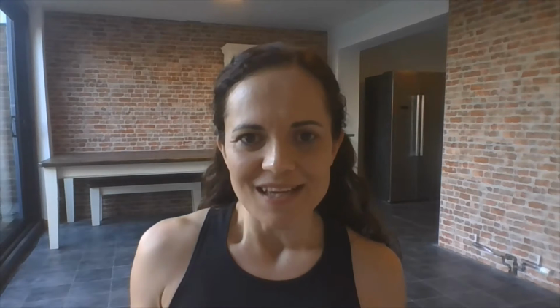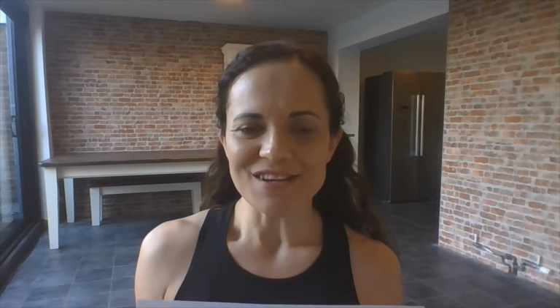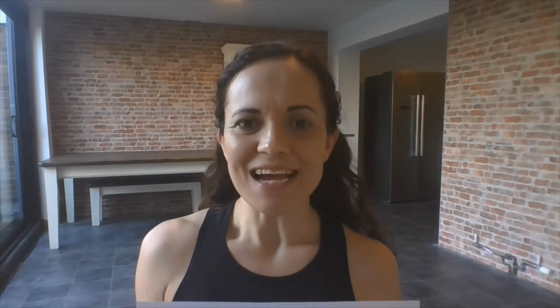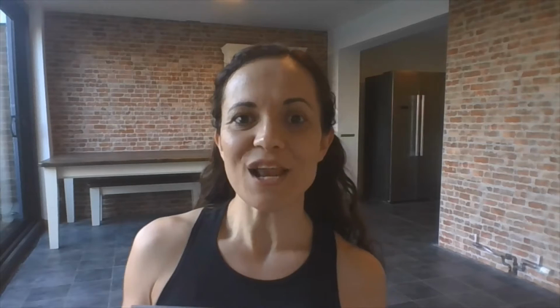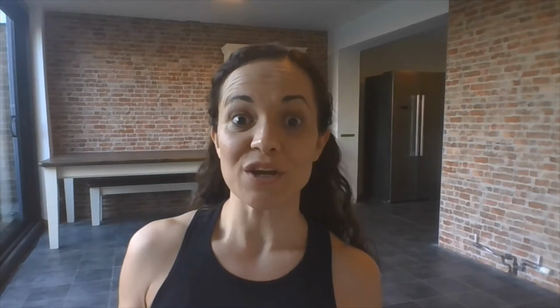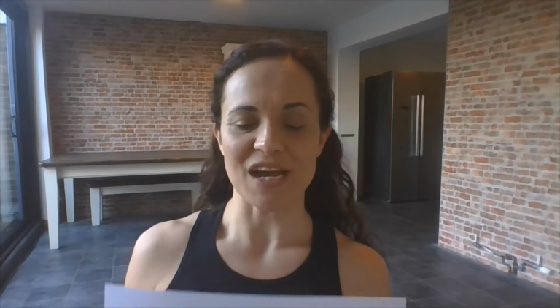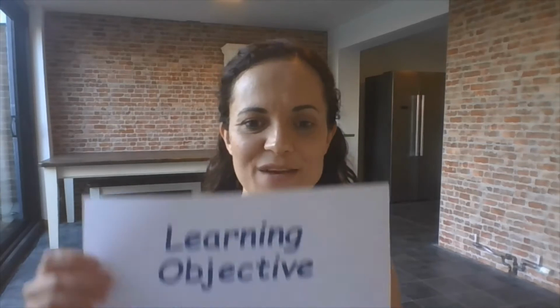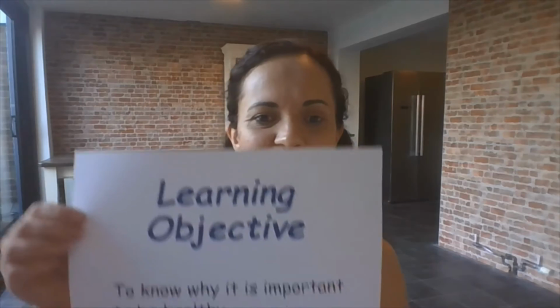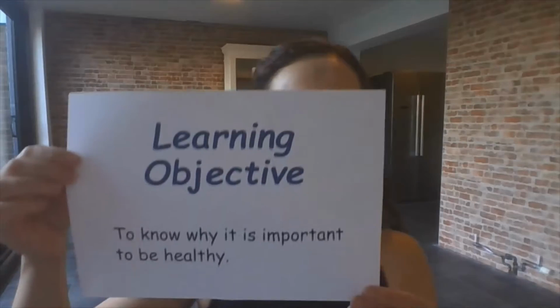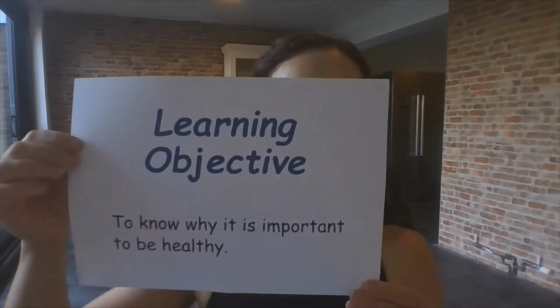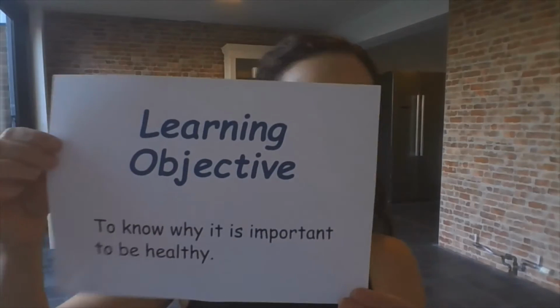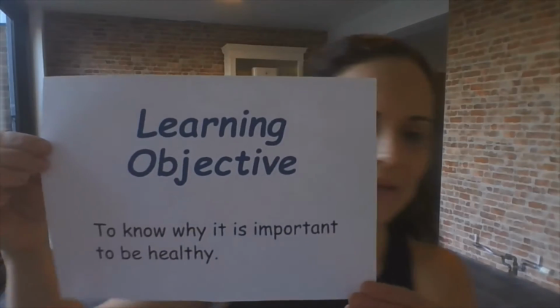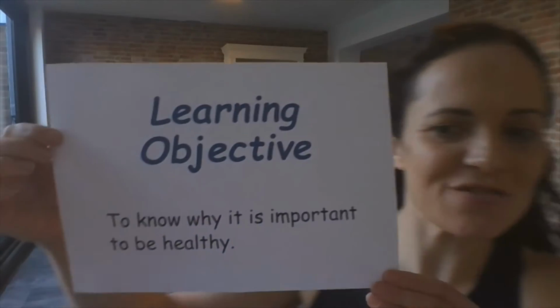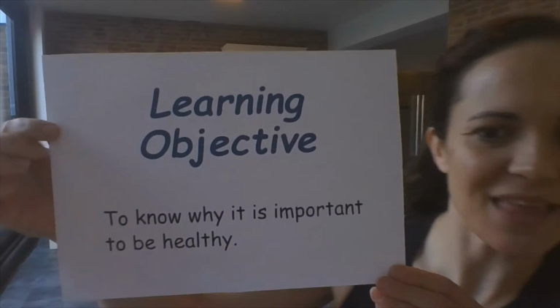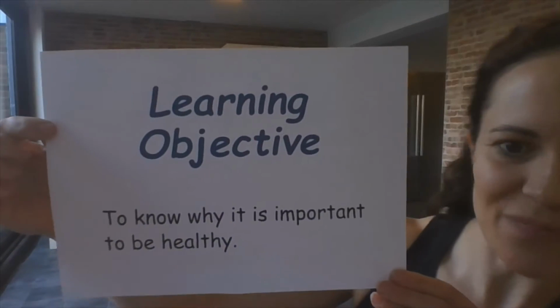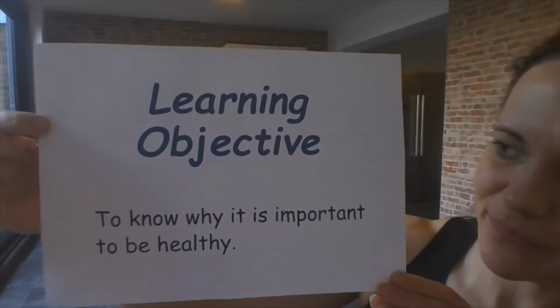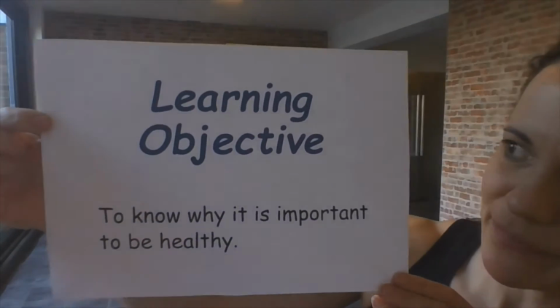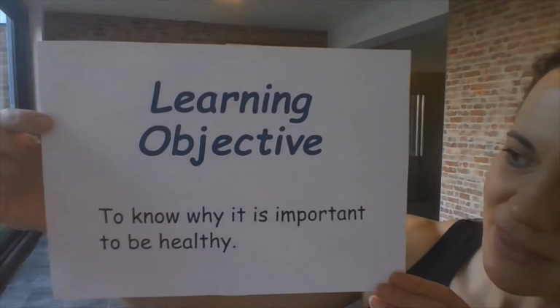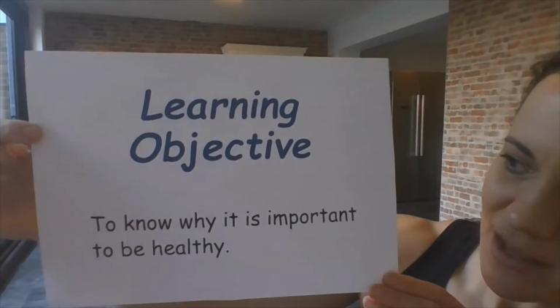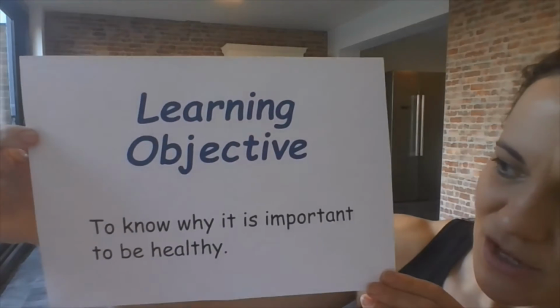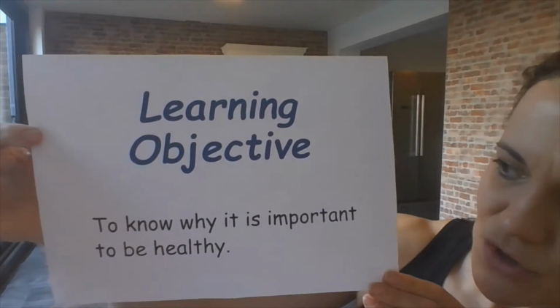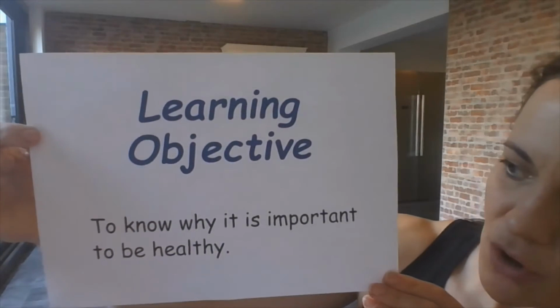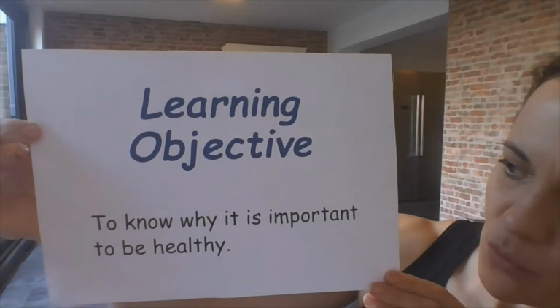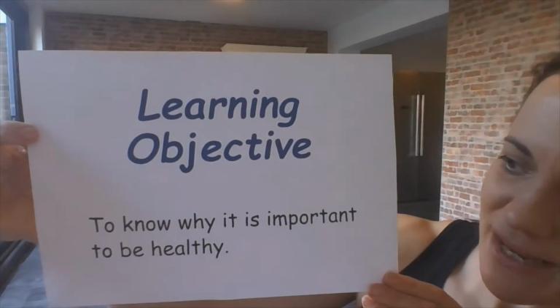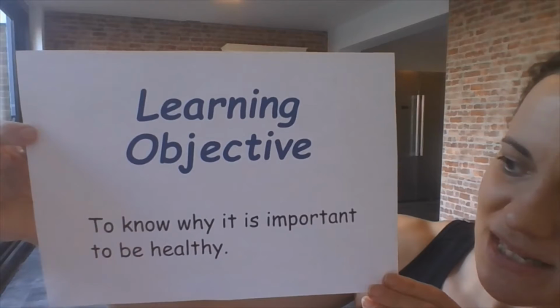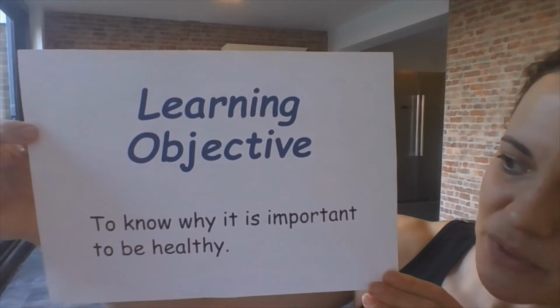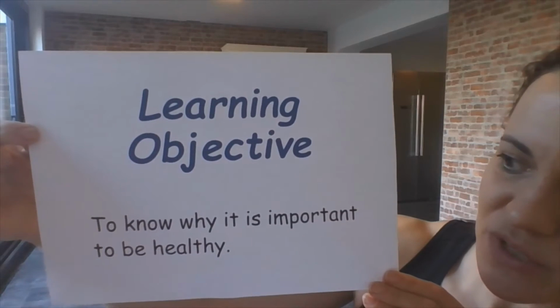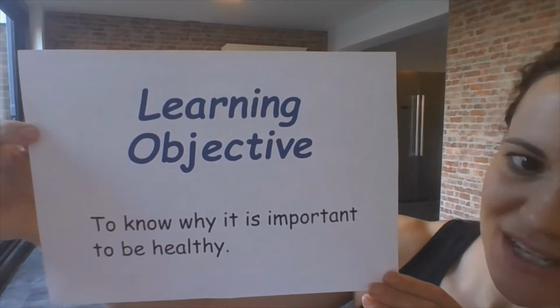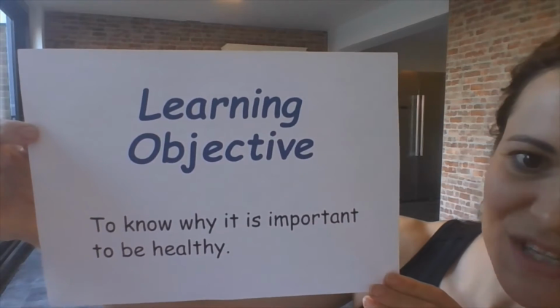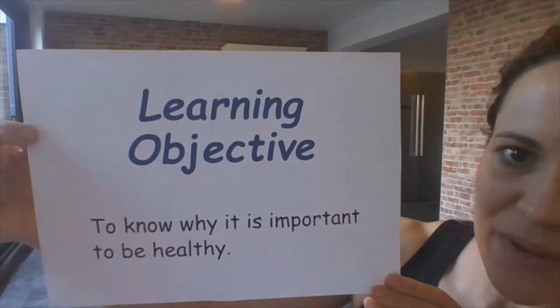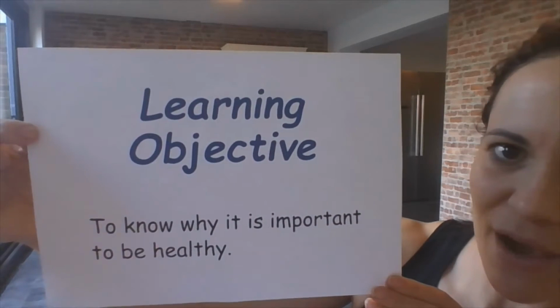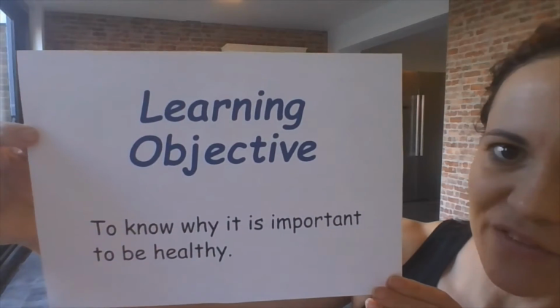So today's learning objective — can you read that? To know why it is important to be healthy.